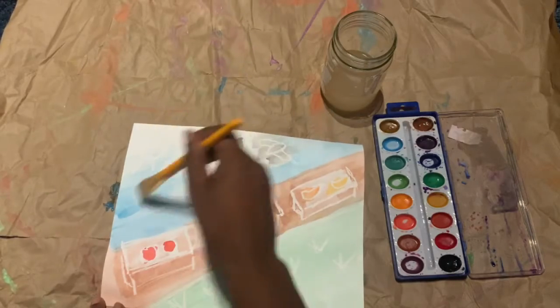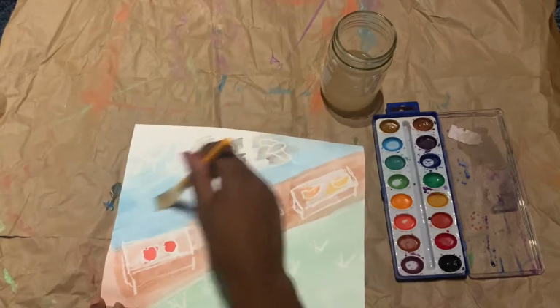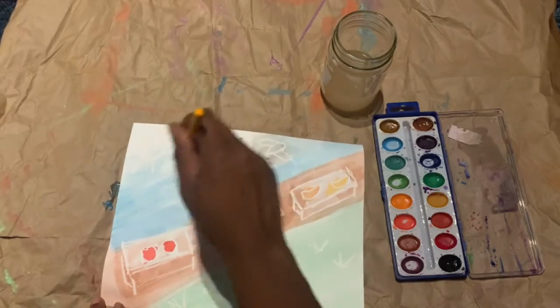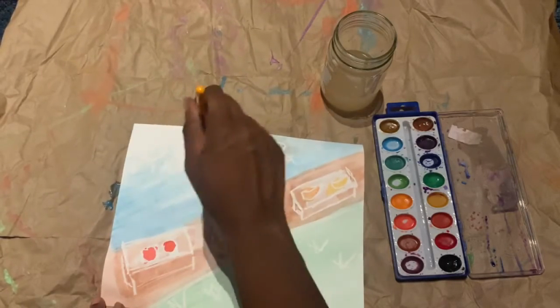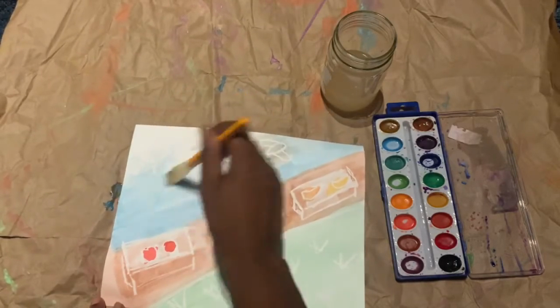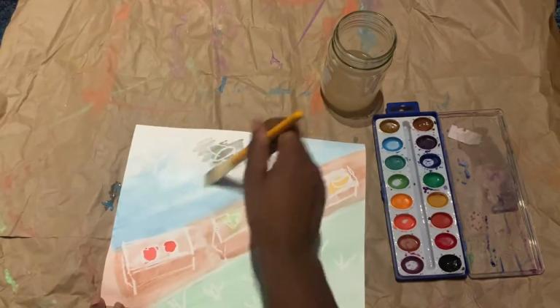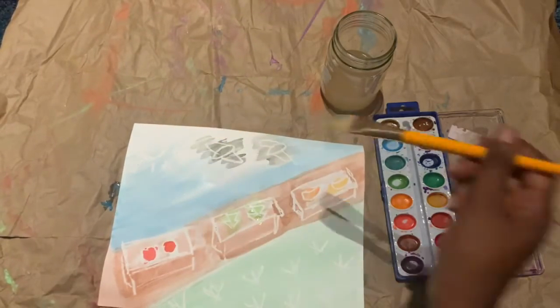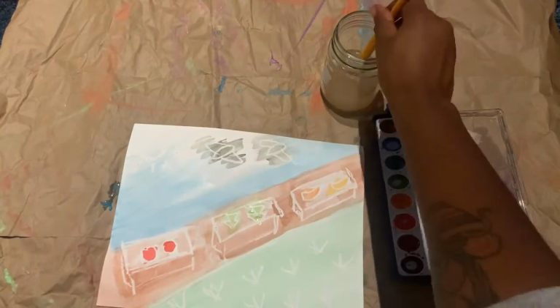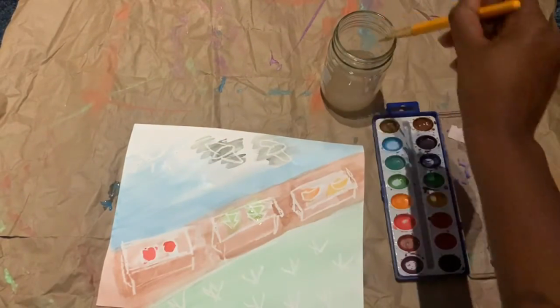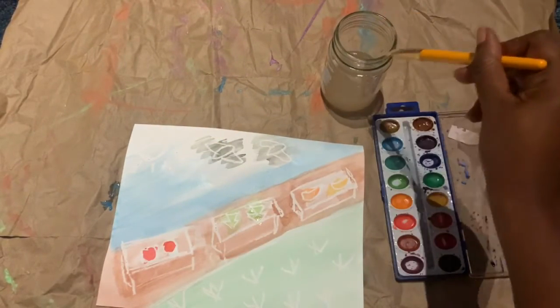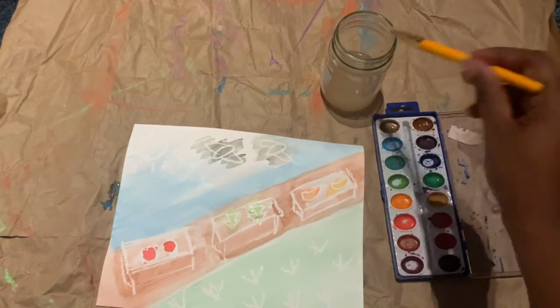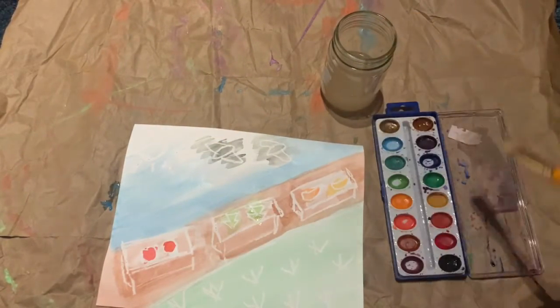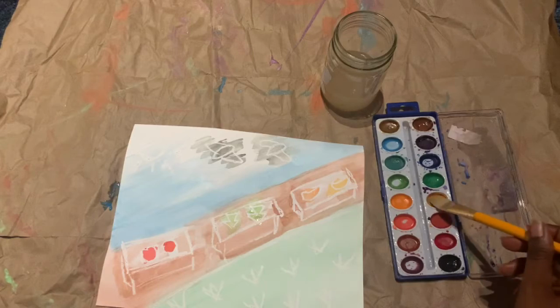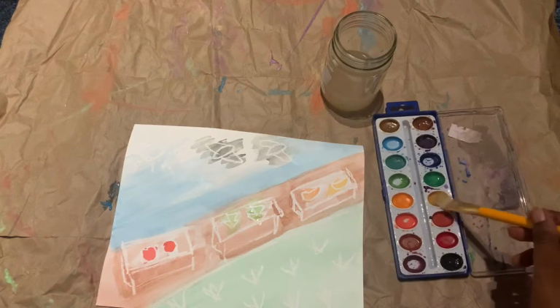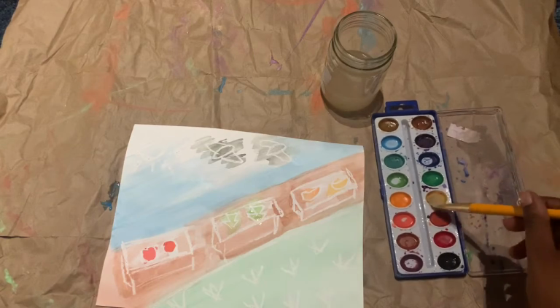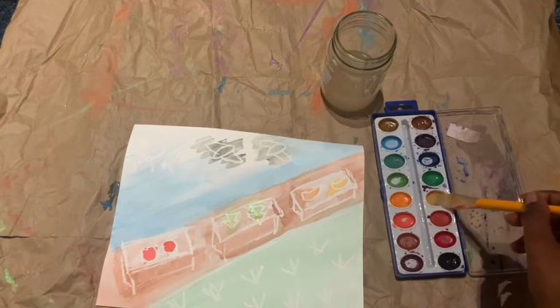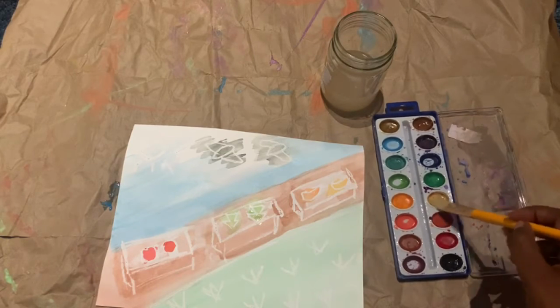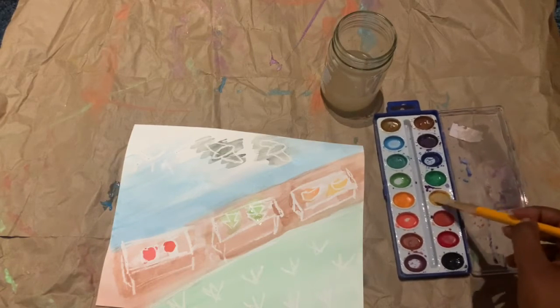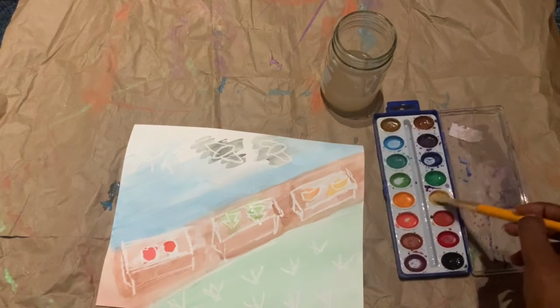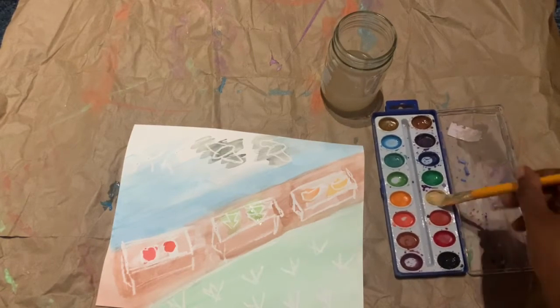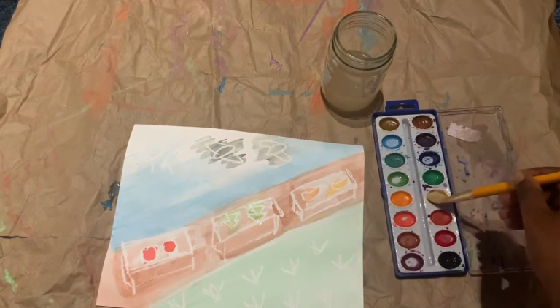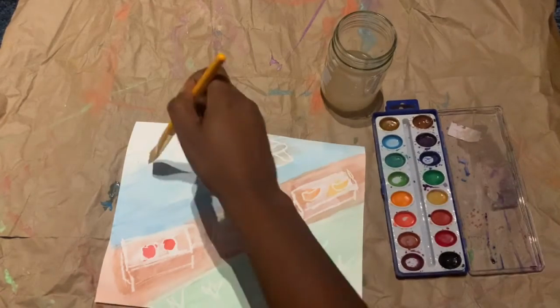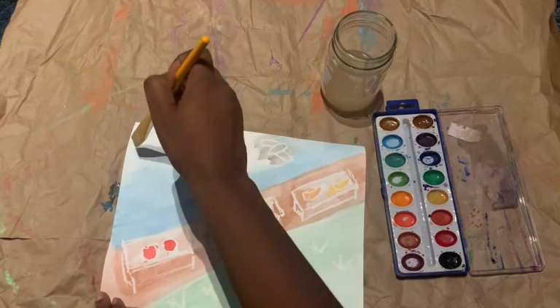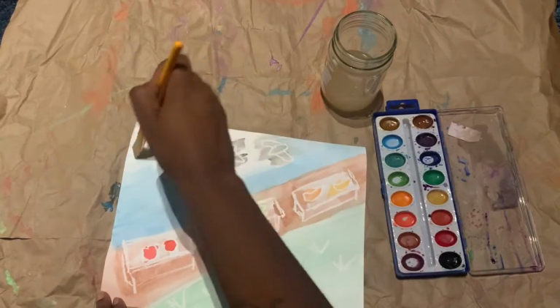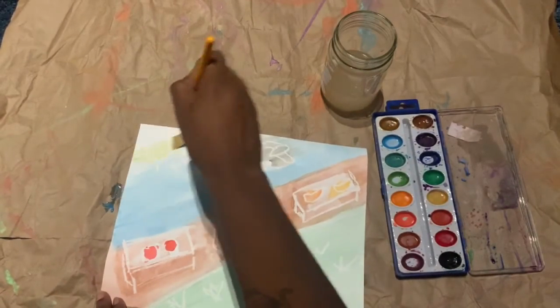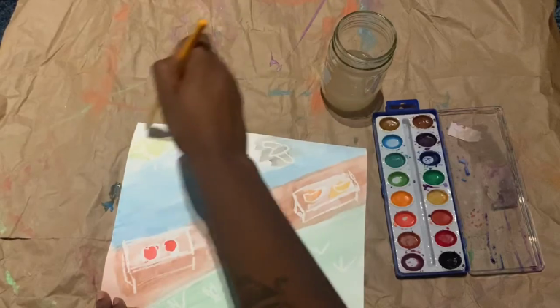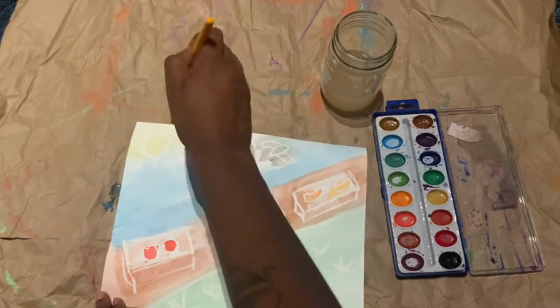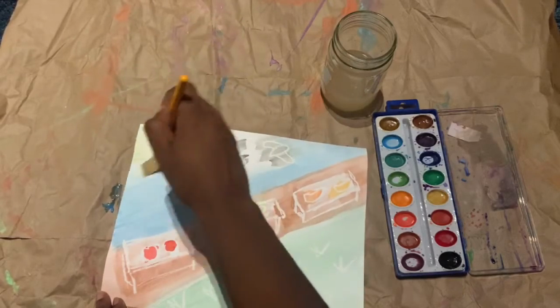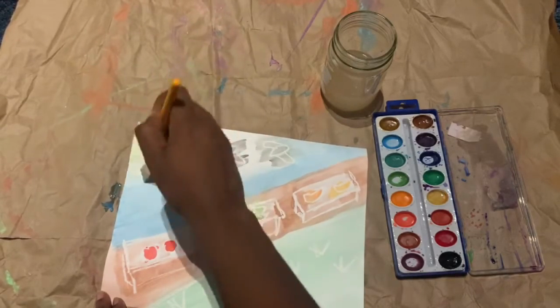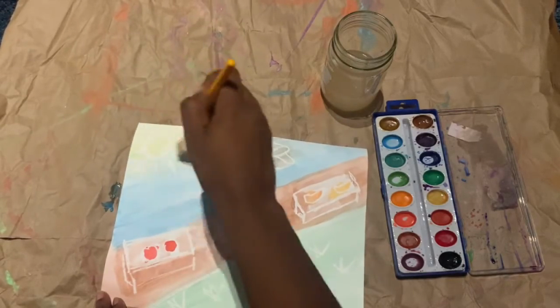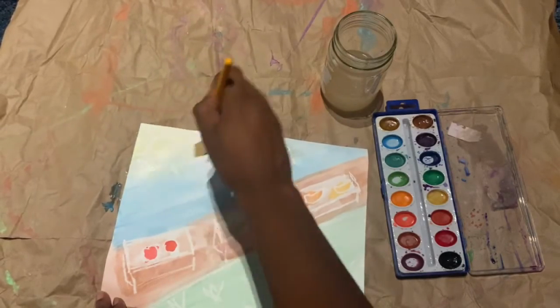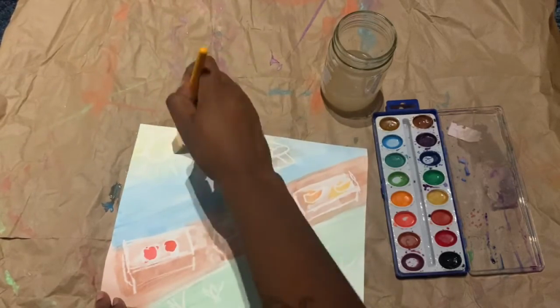It's now time to reveal the final thing on our painting. This object is in the sky. It's round, it's hot, you have to wear sunglasses to look at it. What is the name of this object?